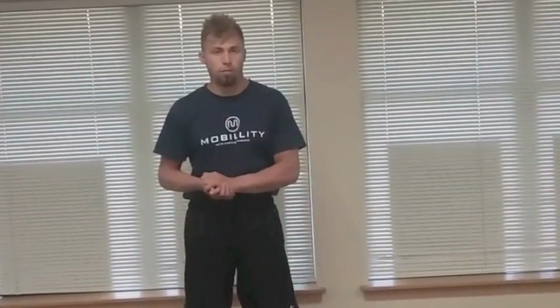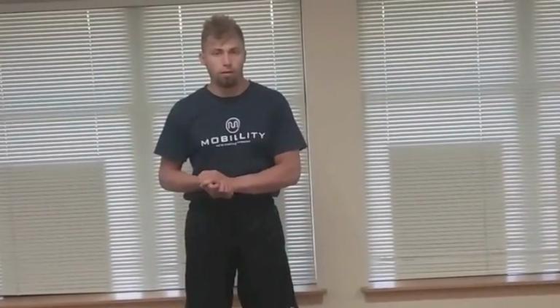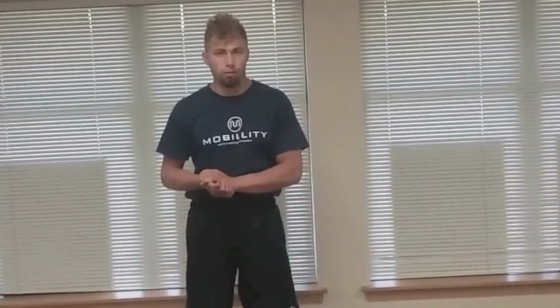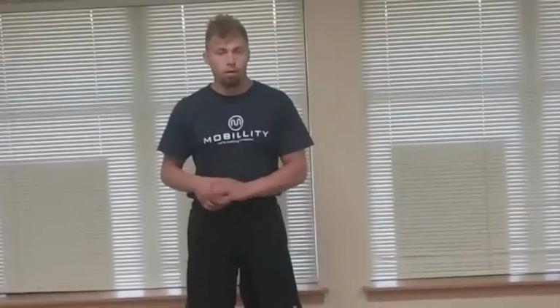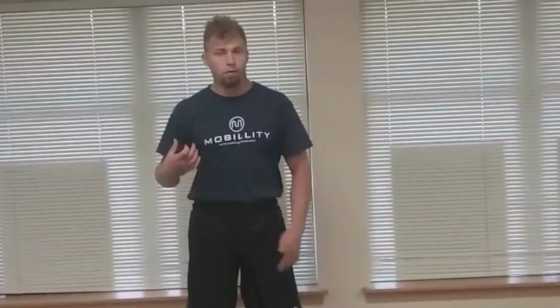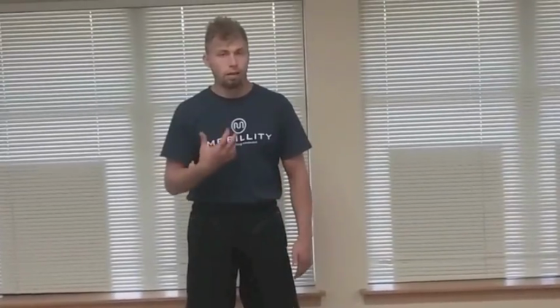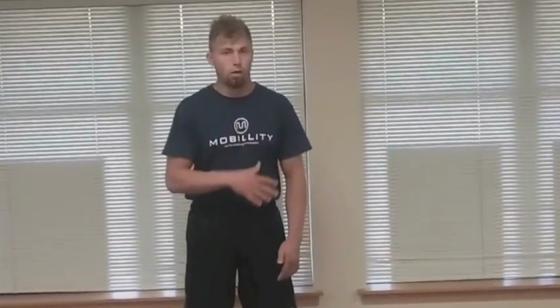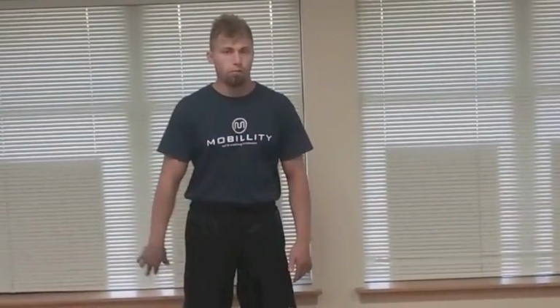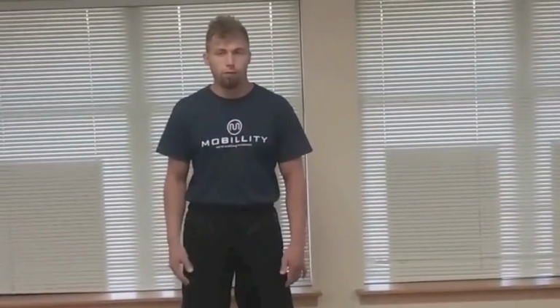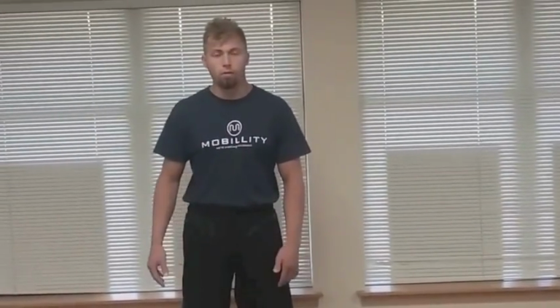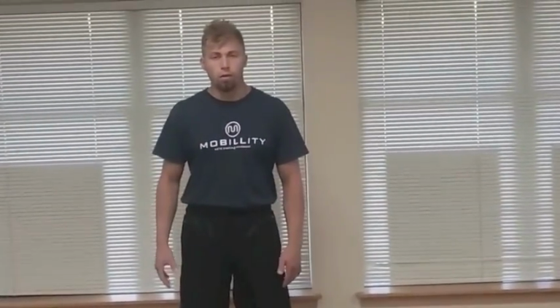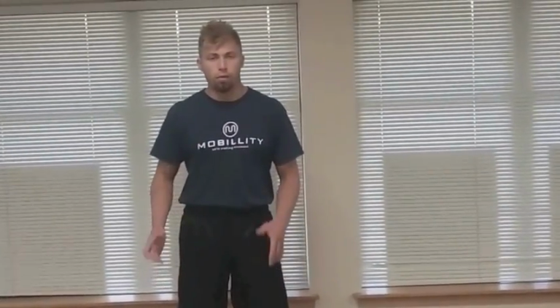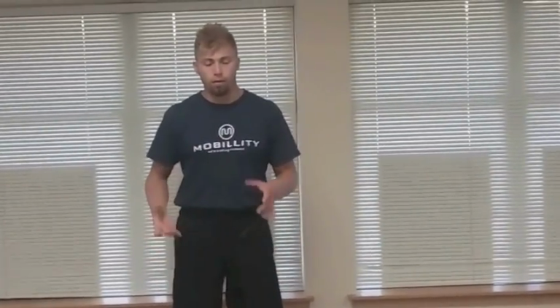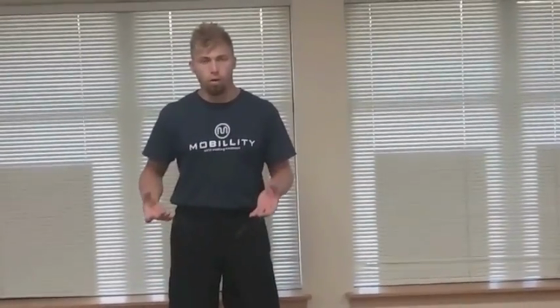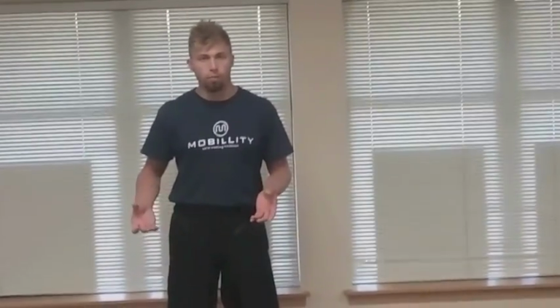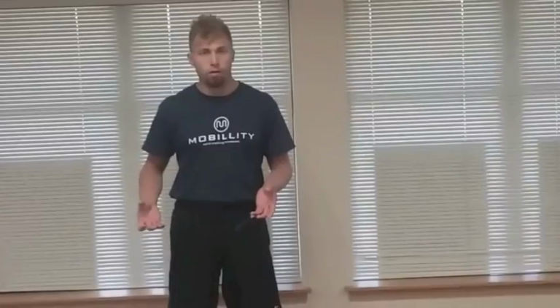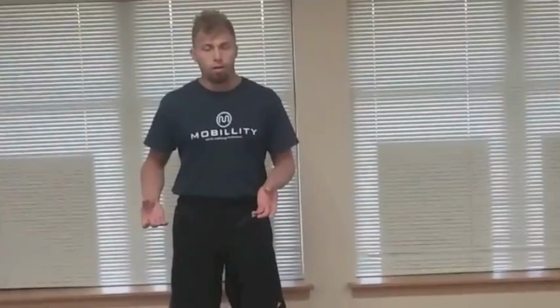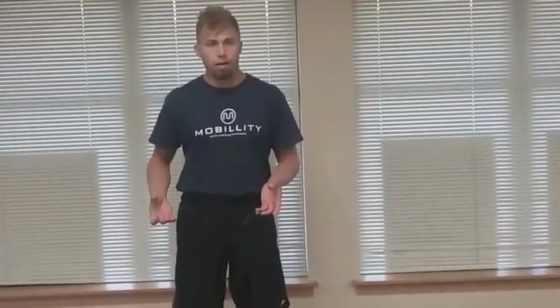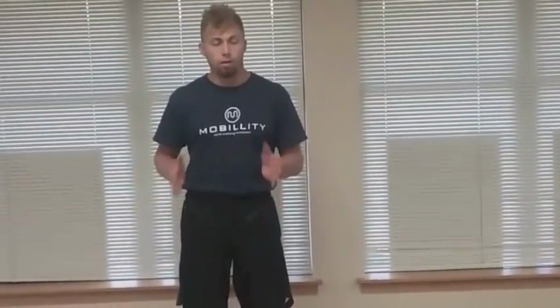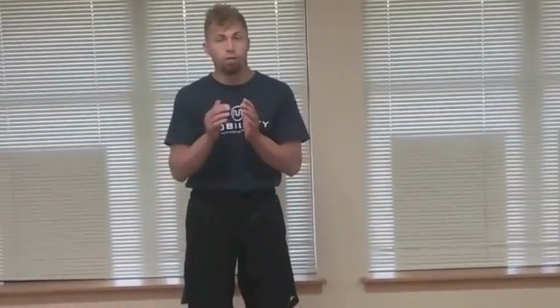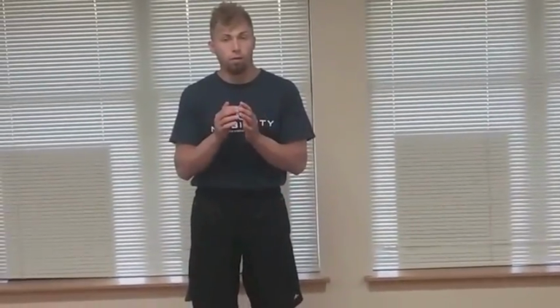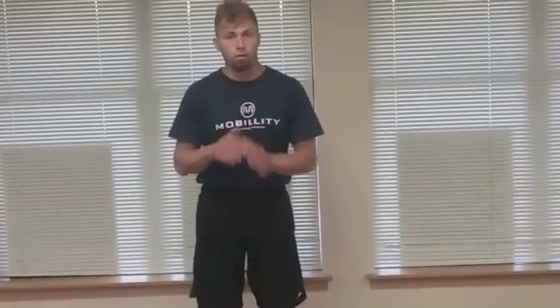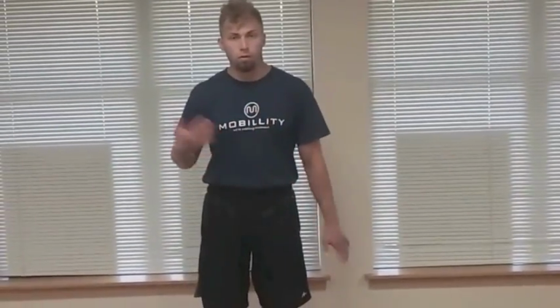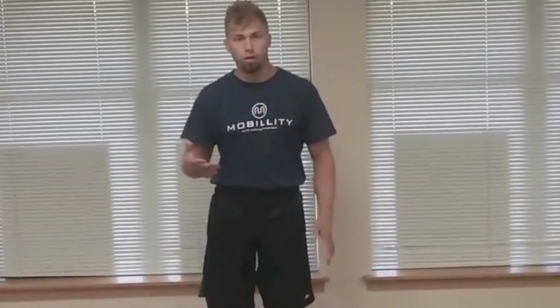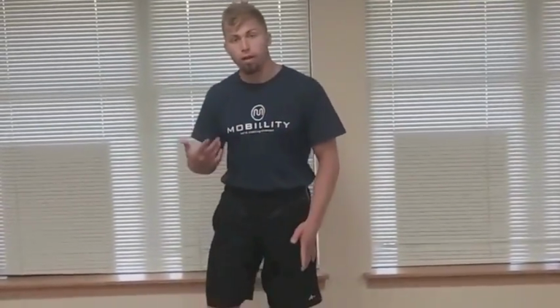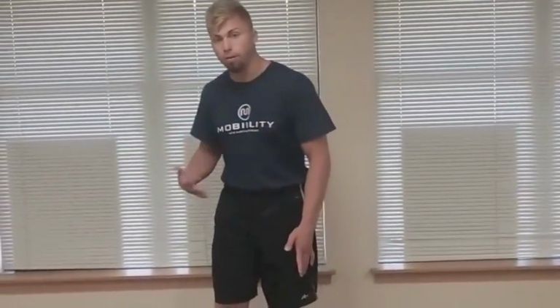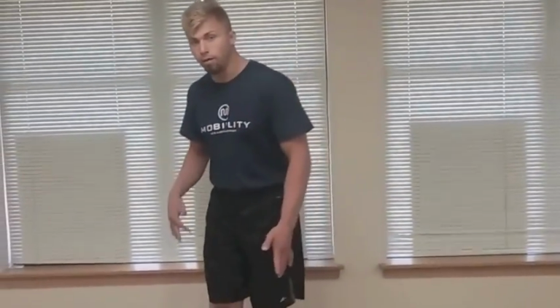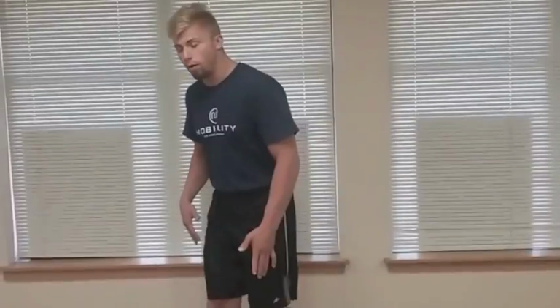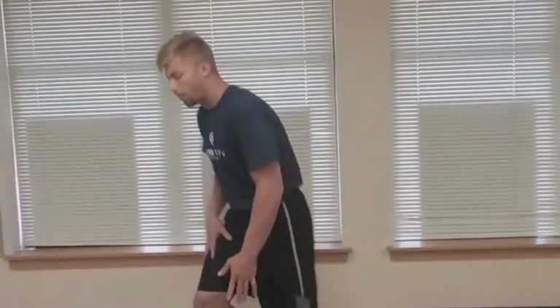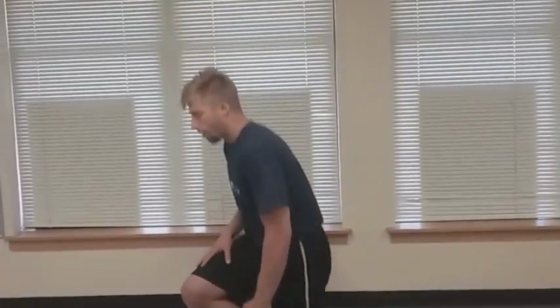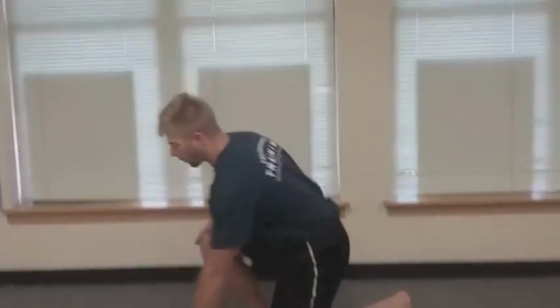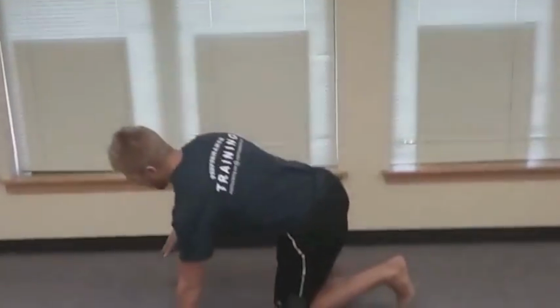I'm keeping it pretty simple. I have to do a side lean against the wall like I've shown in past videos, doing that basic quadruped position, and as well as sphinx pose.